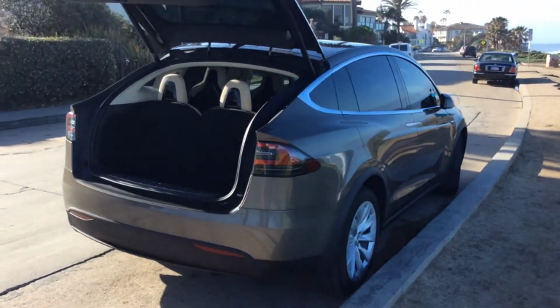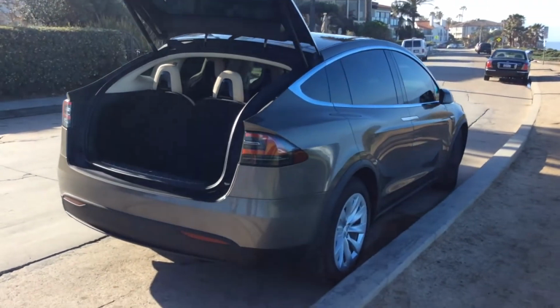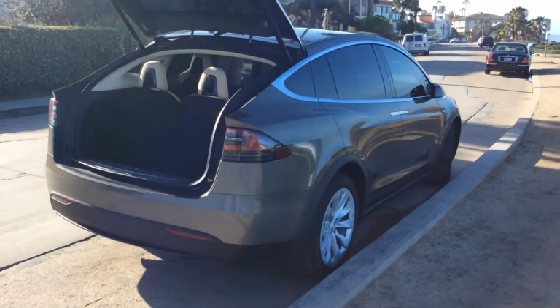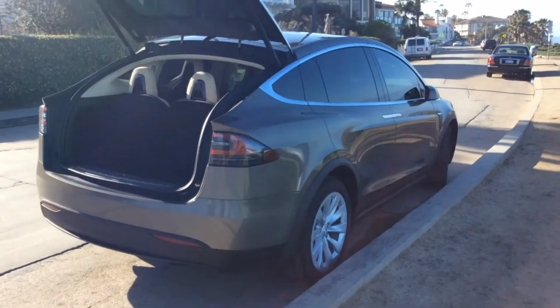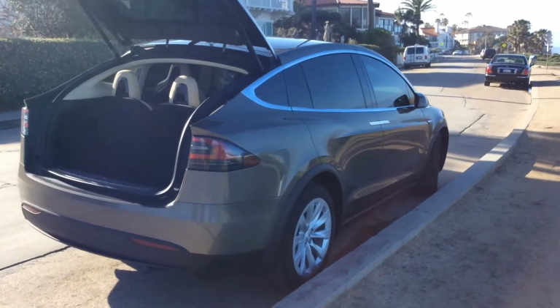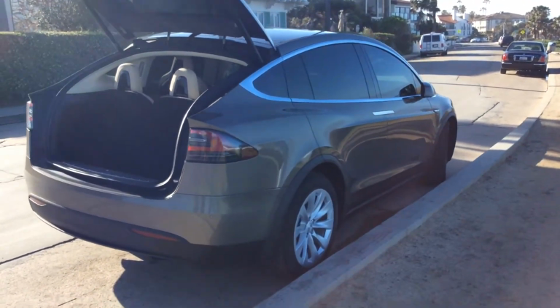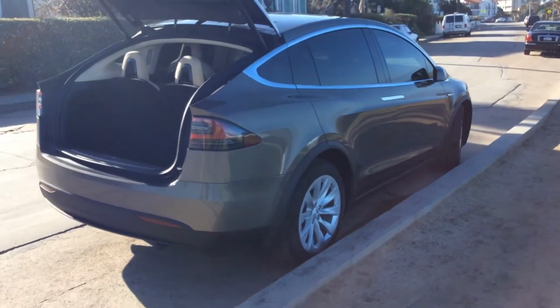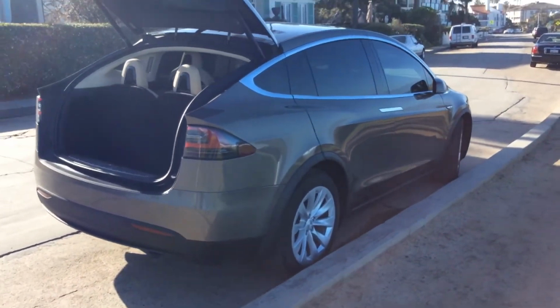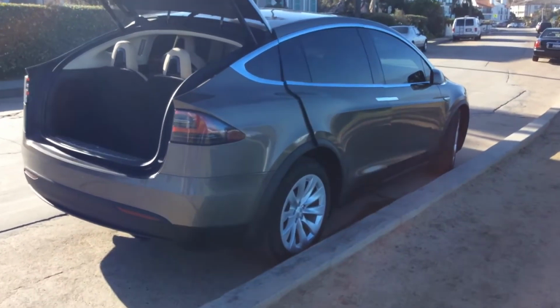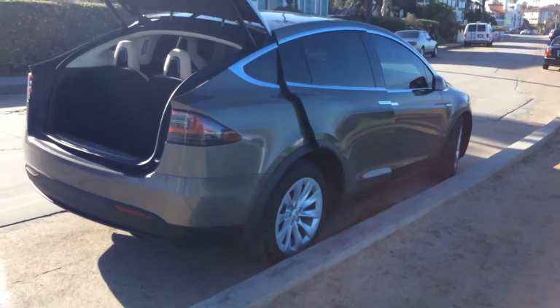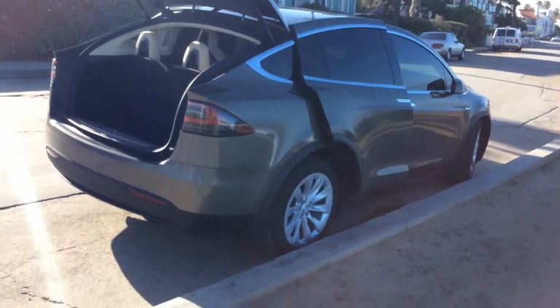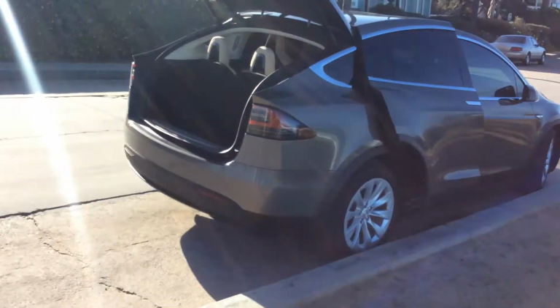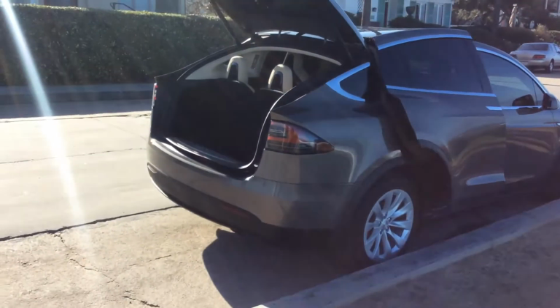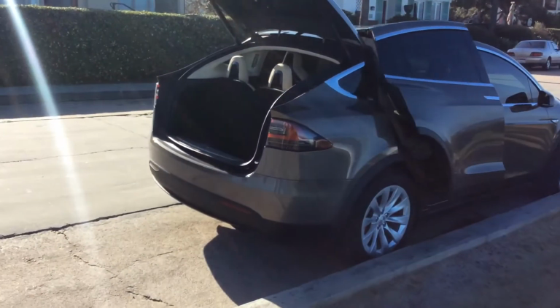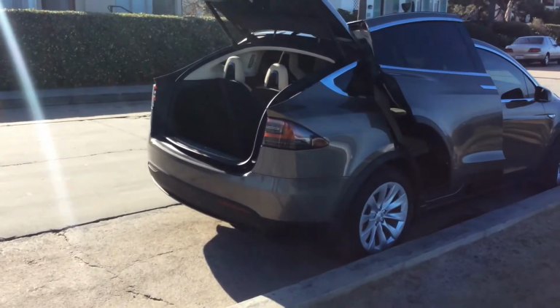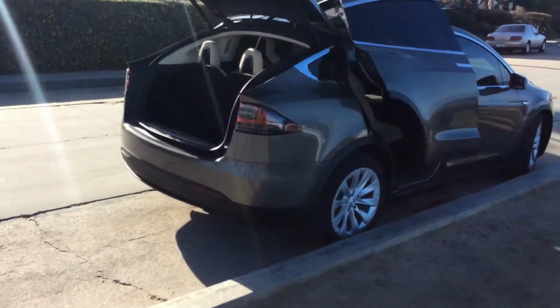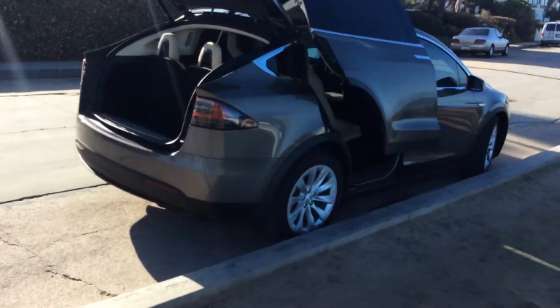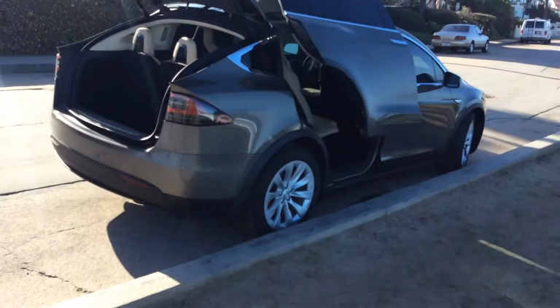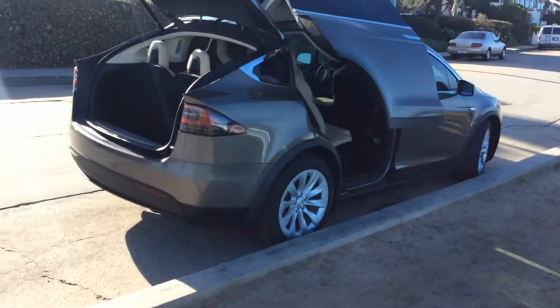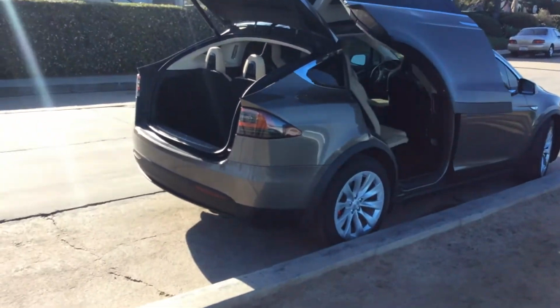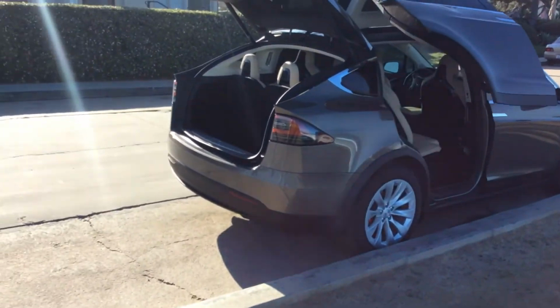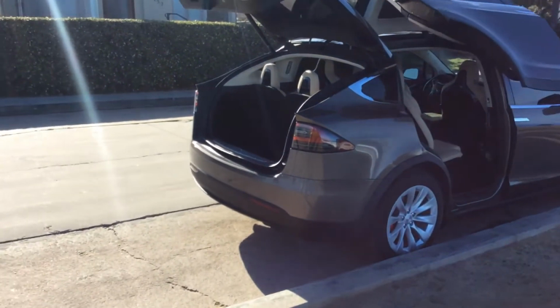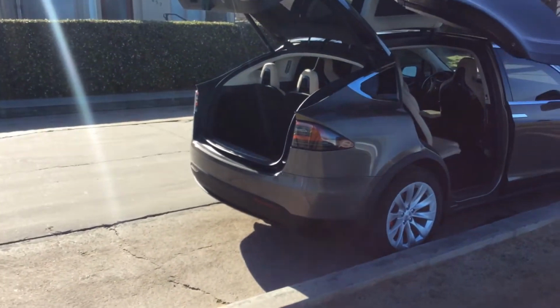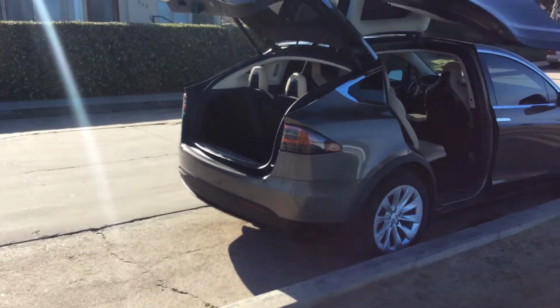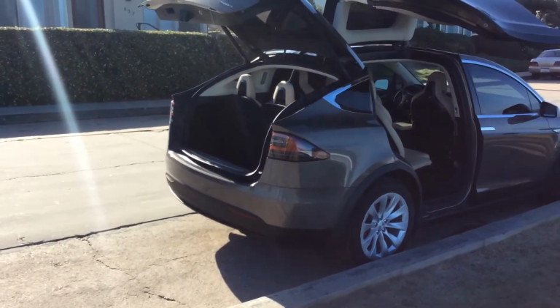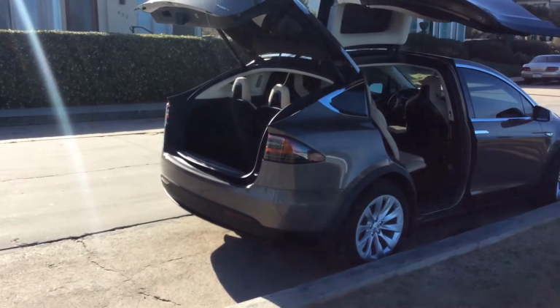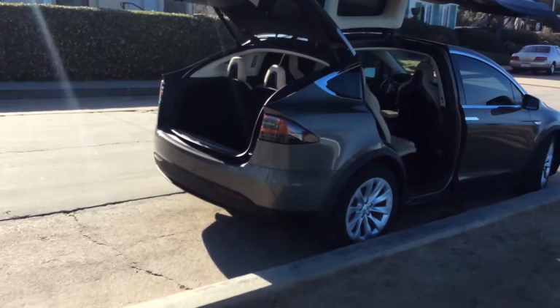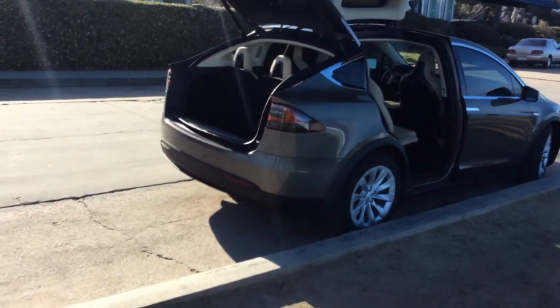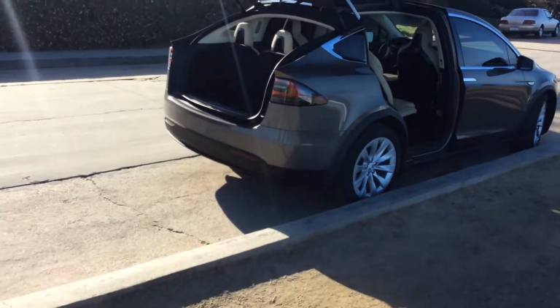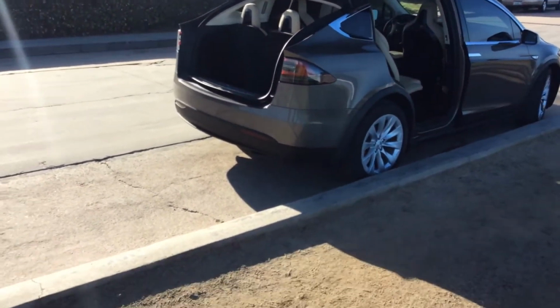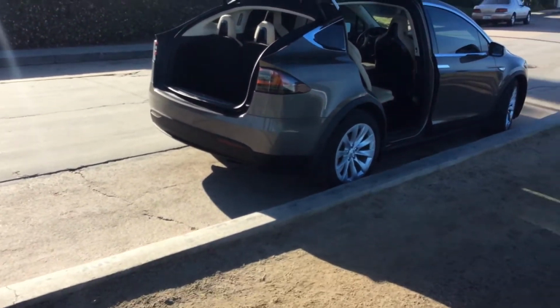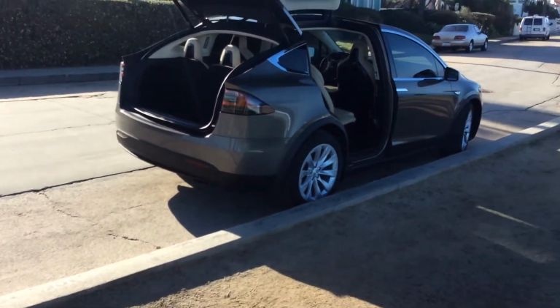What kind of car is that? That's a Tesla, a Model X. Have you ever heard of them? No, I haven't.